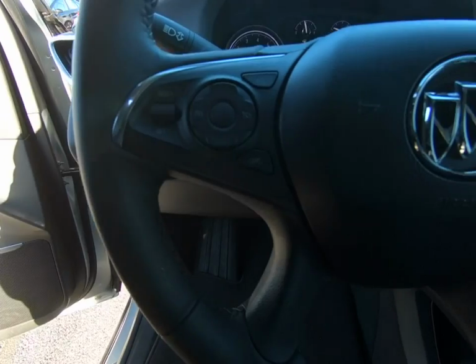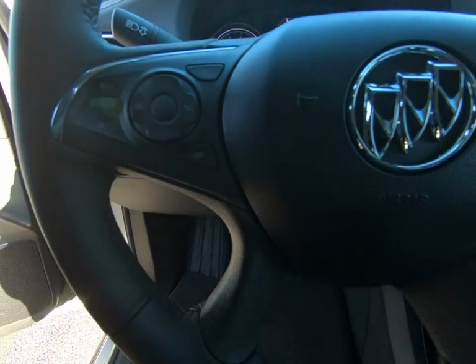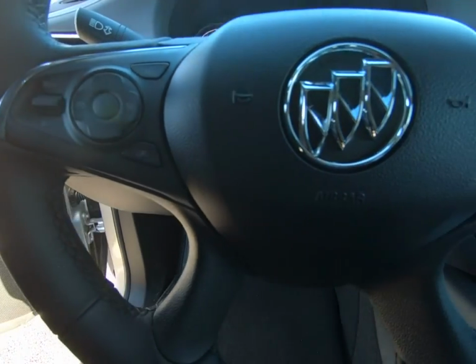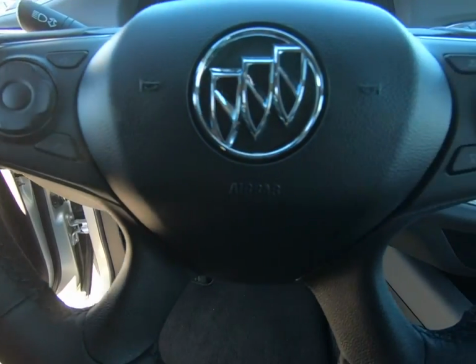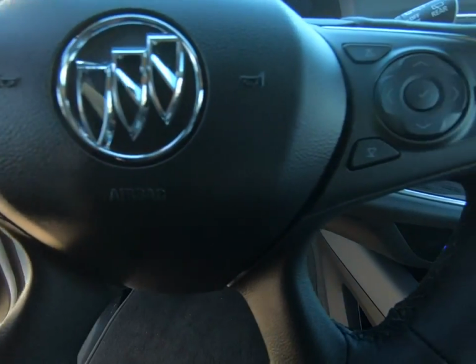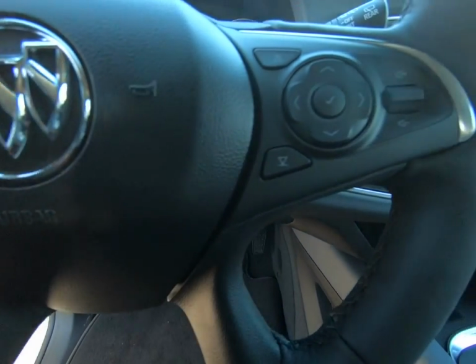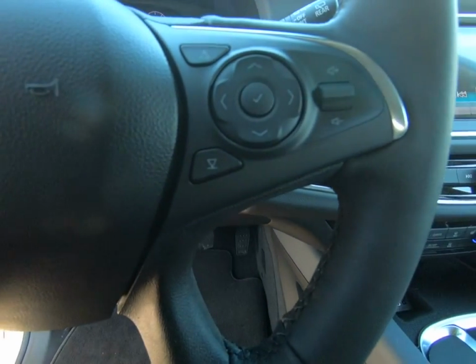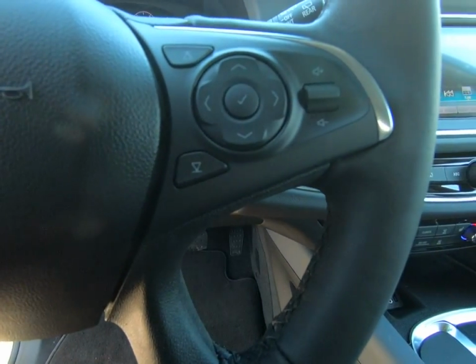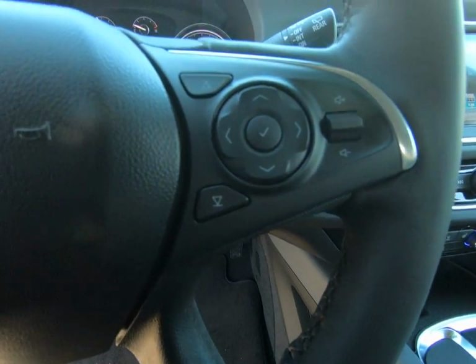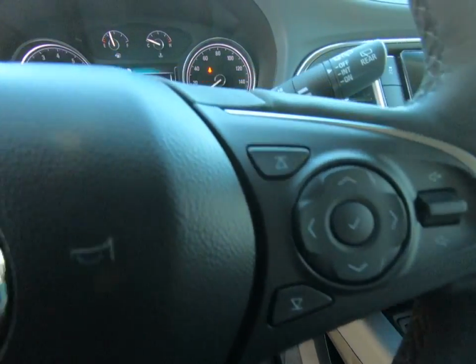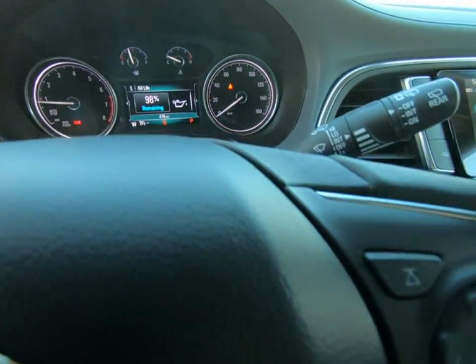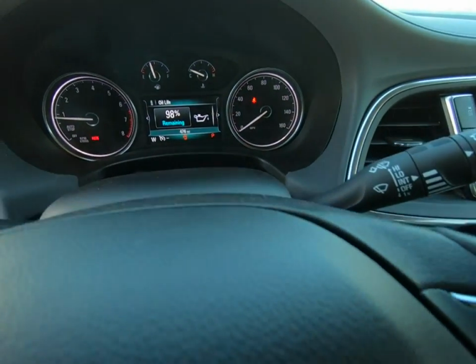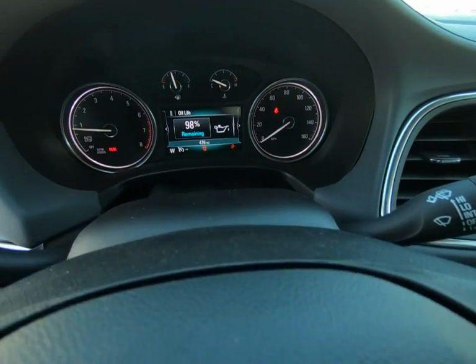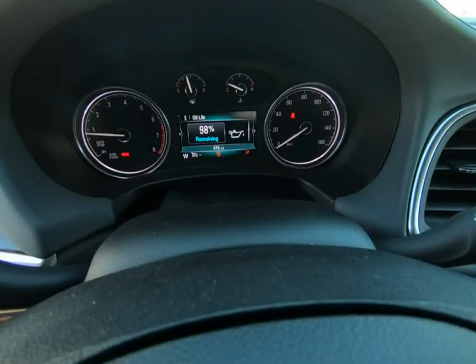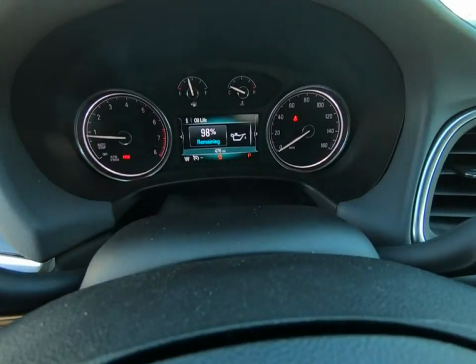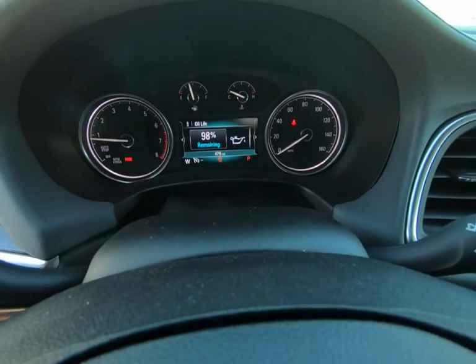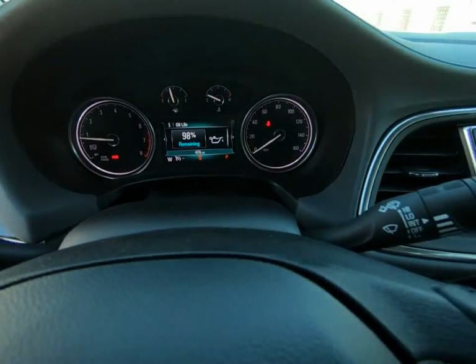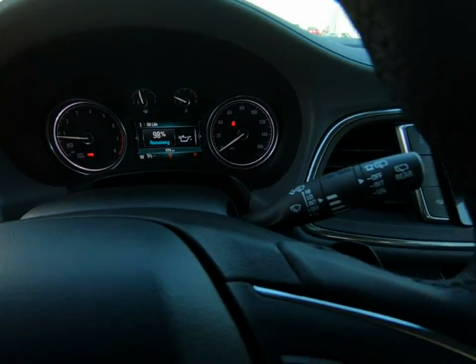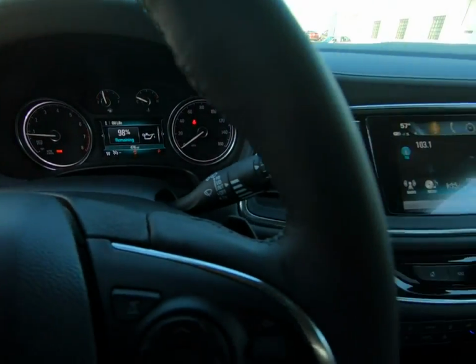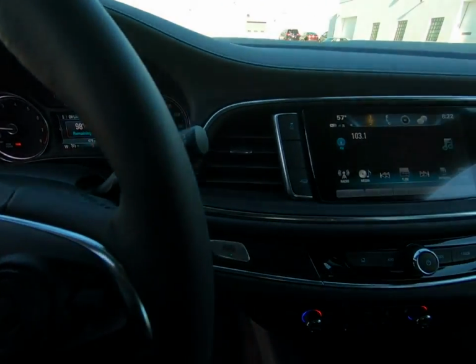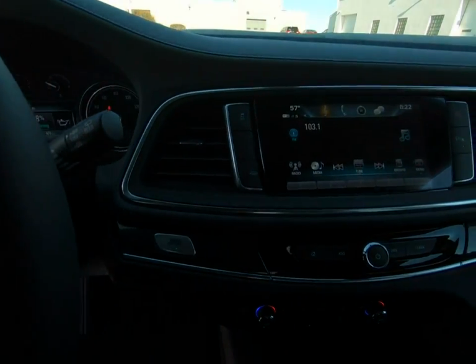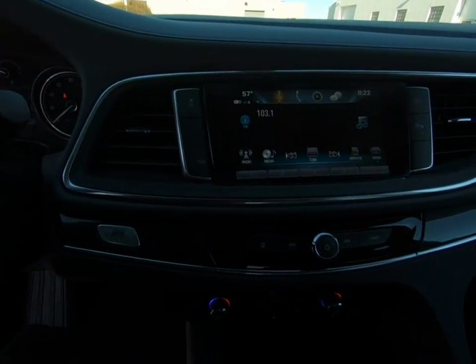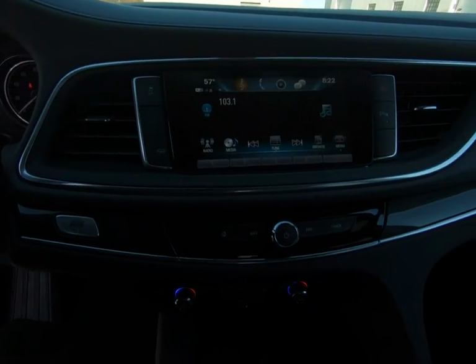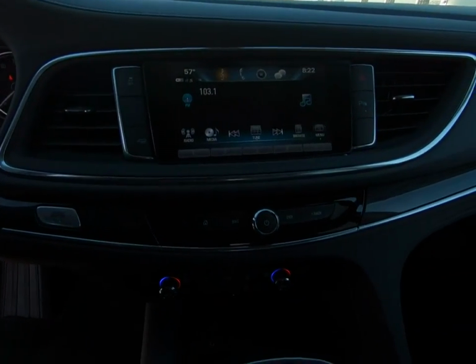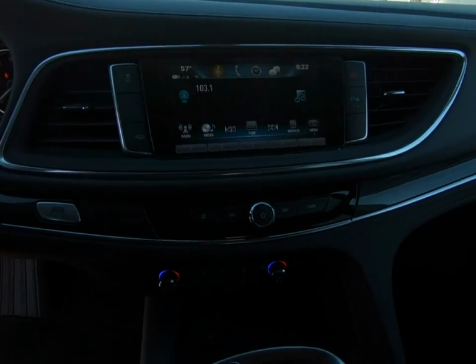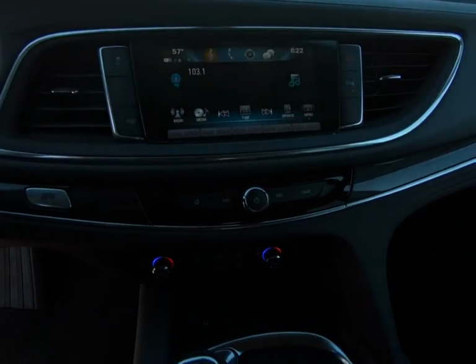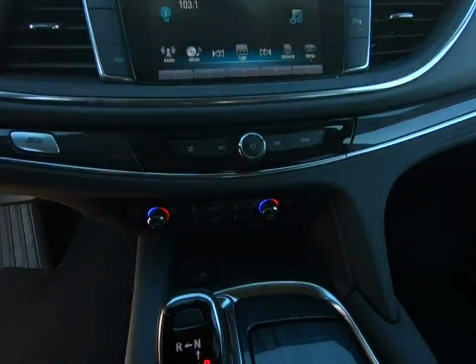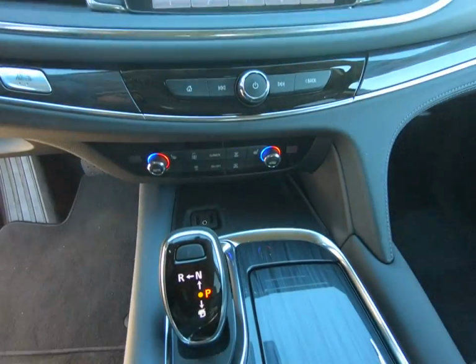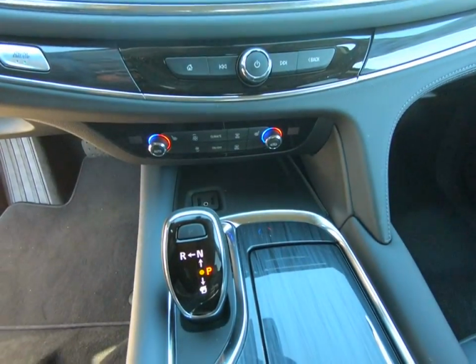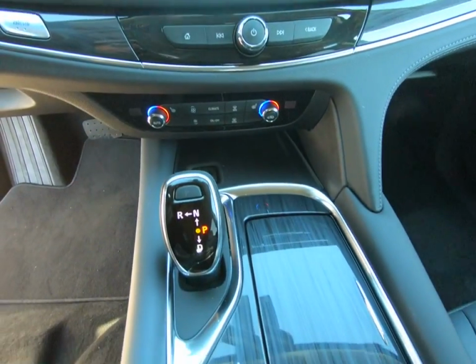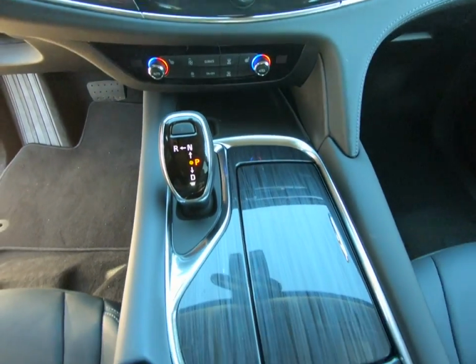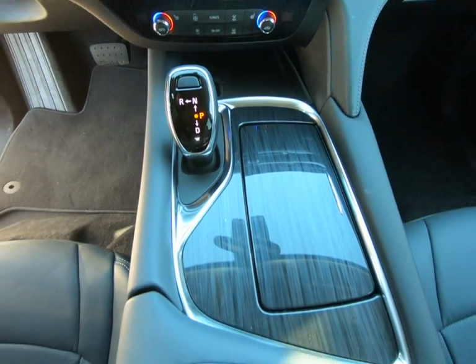Here are some of this vehicle's great options: stability control, traction control, remote engine start, cruise control, power brakes, compass, child safety lock, clock, trip computer, tachometer.